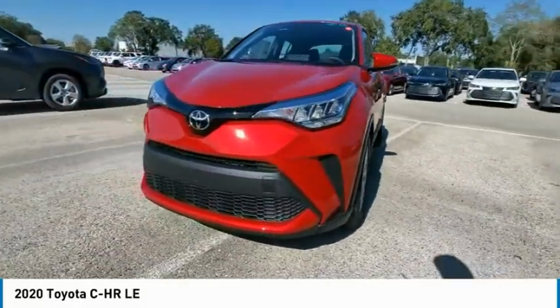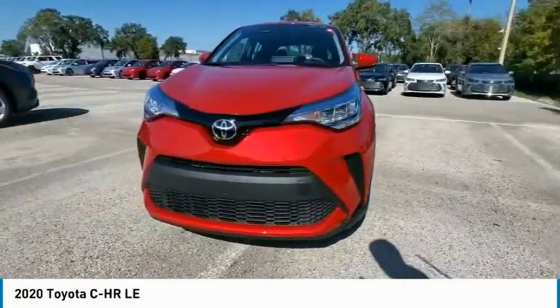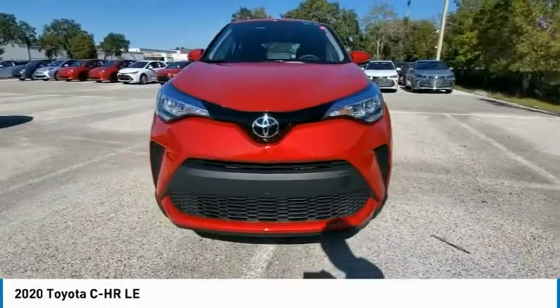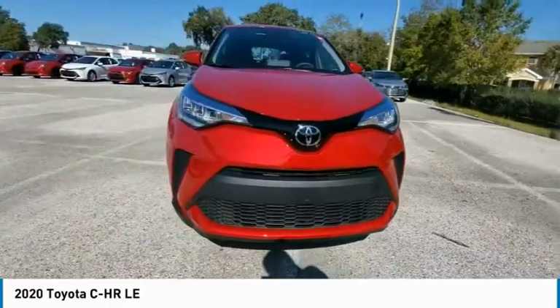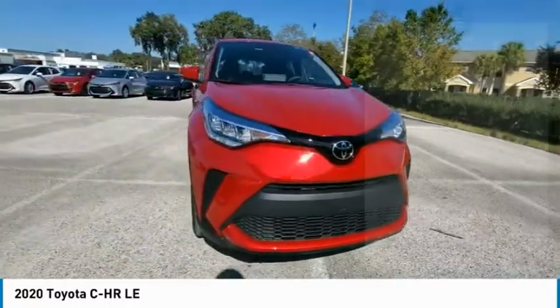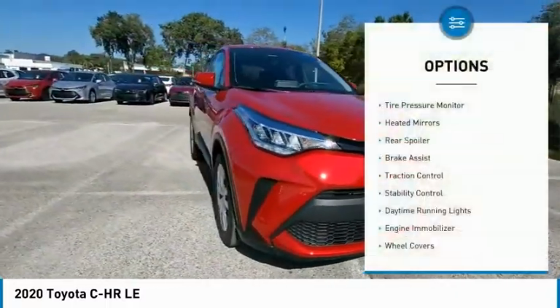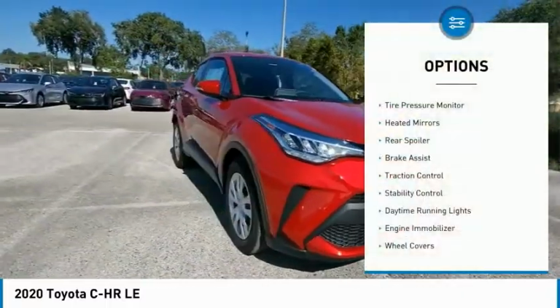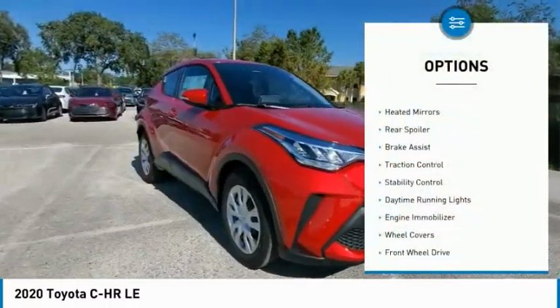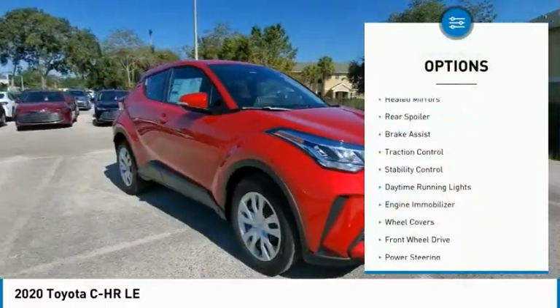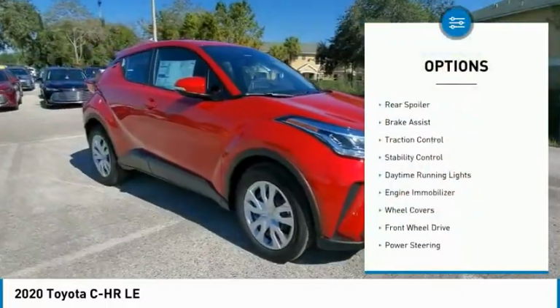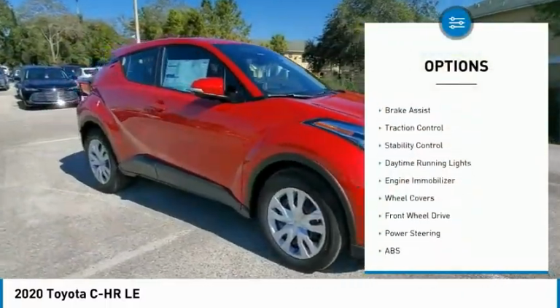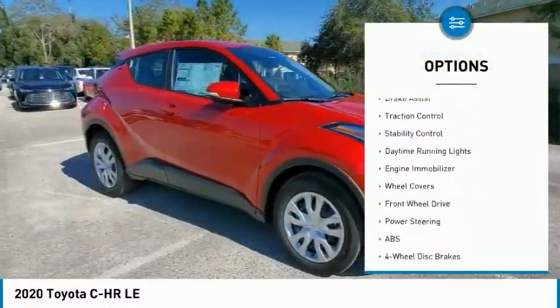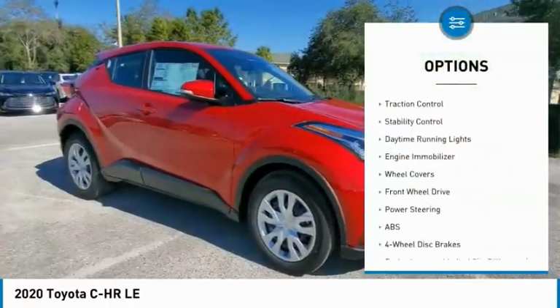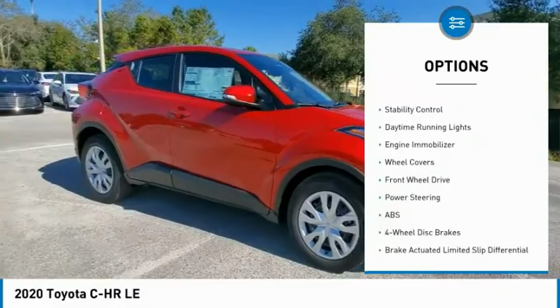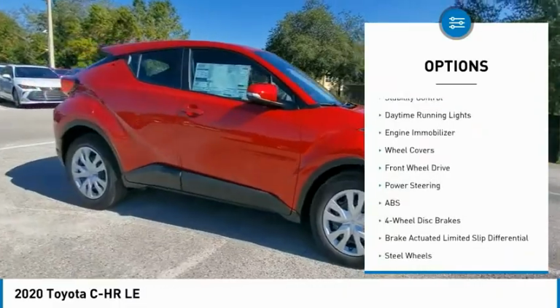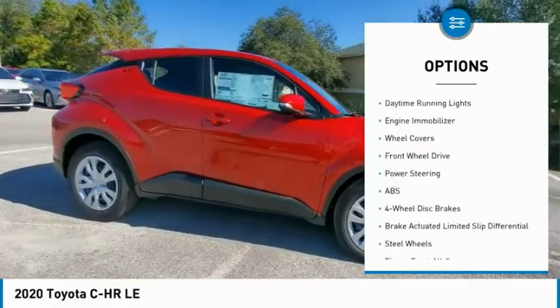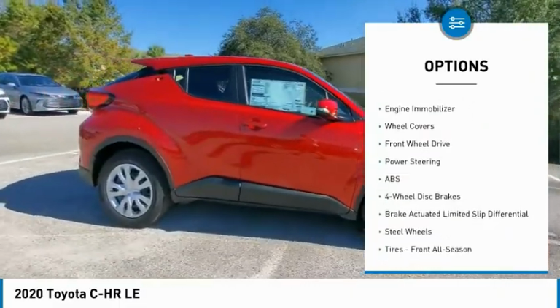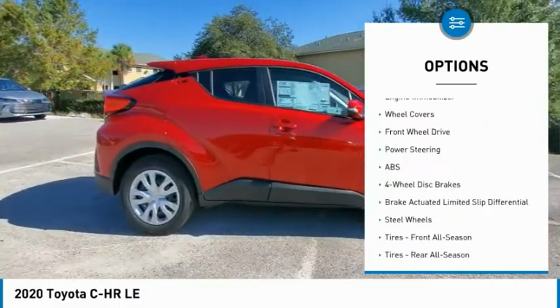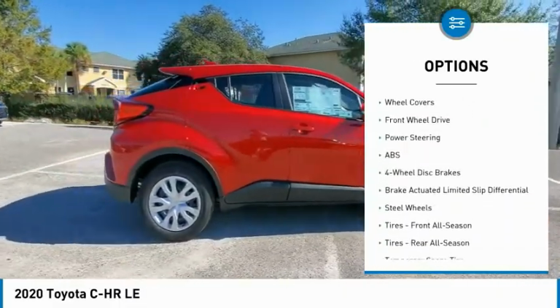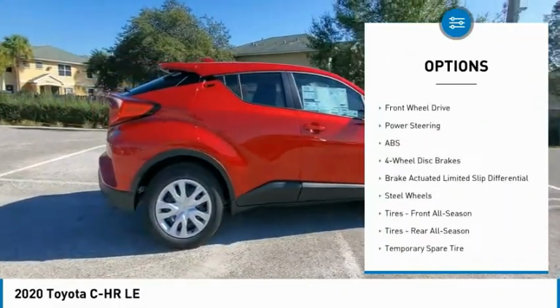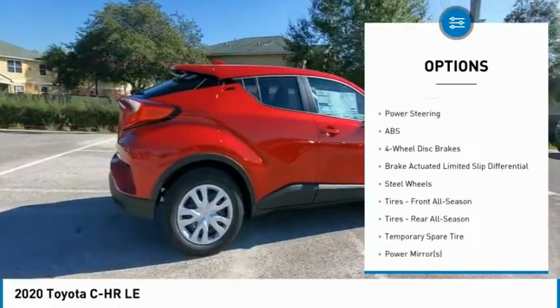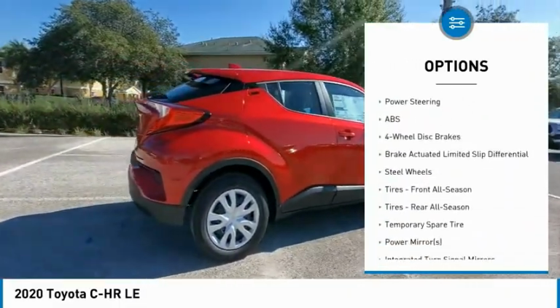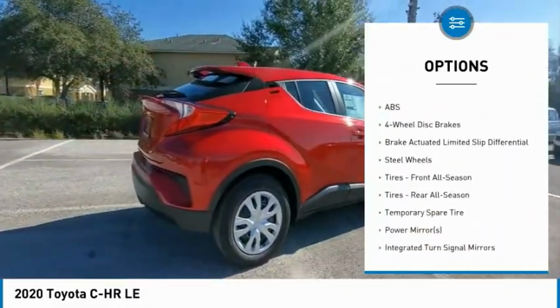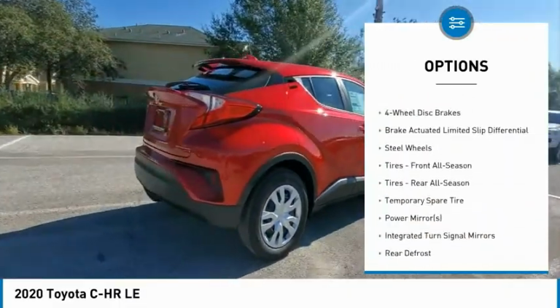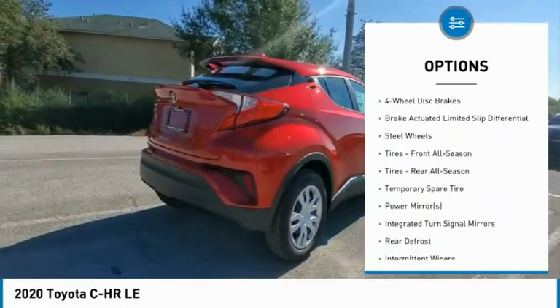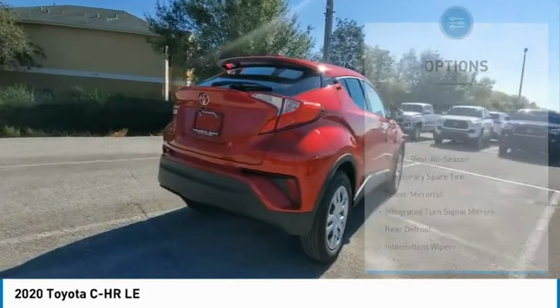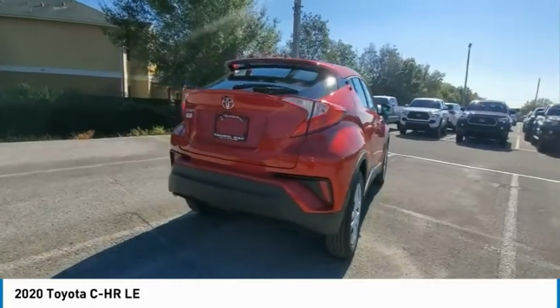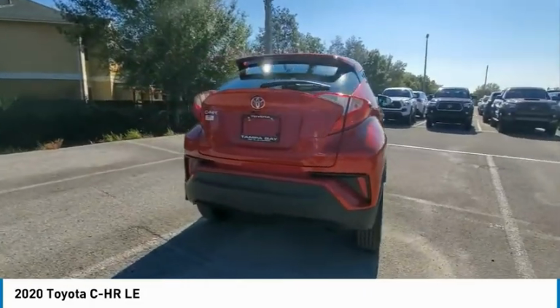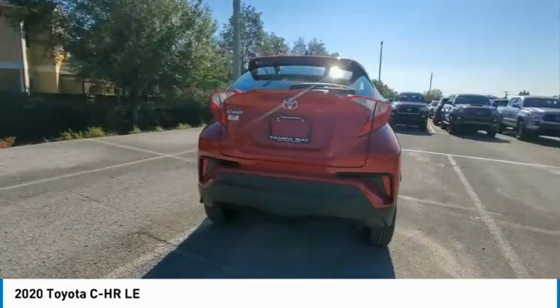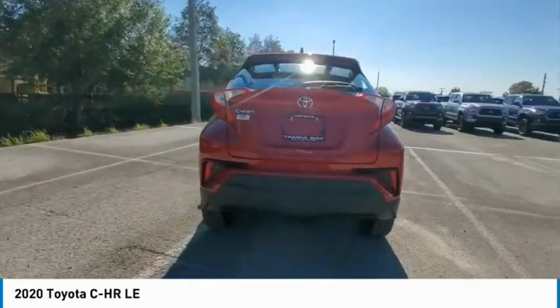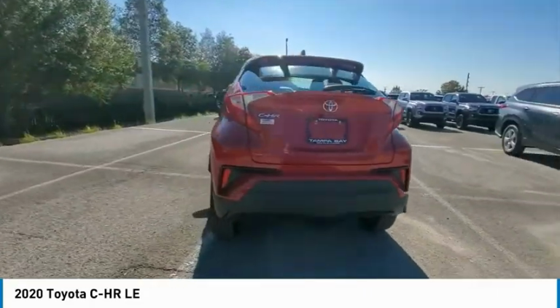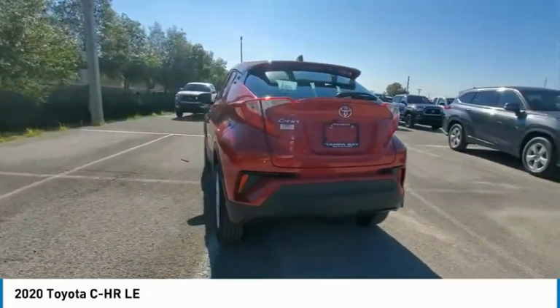Here are some of this vehicle's great options: tire pressure monitor, heated mirrors, rear spoiler, brake assist, traction control, stability control, daytime running lights, engine immobilizer, wheel covers, and FWD.